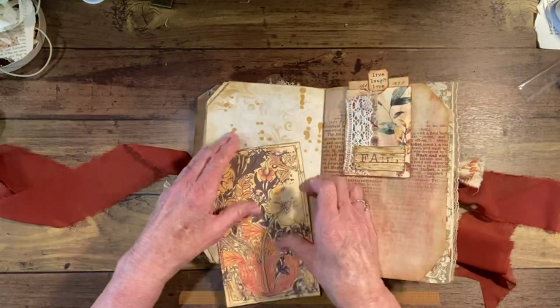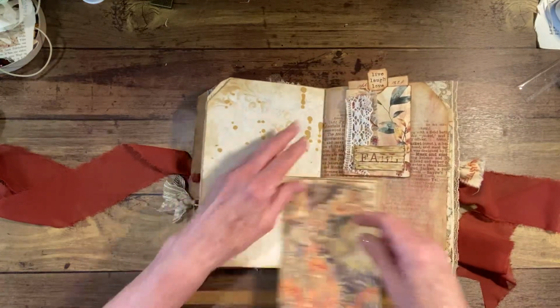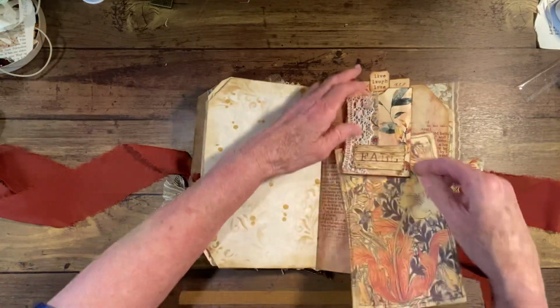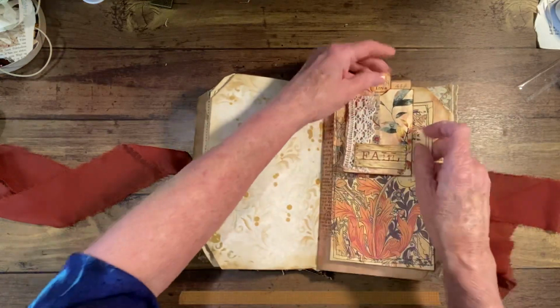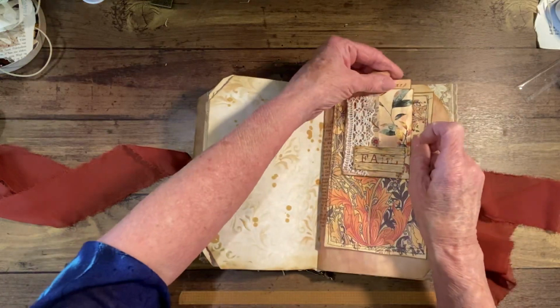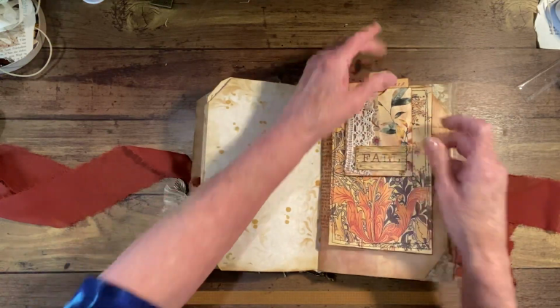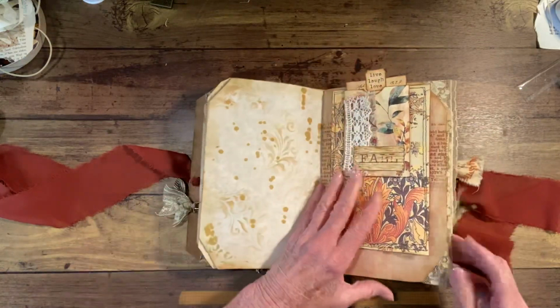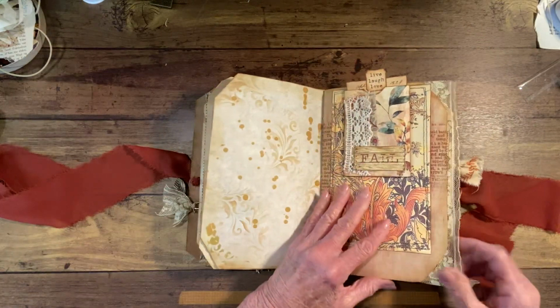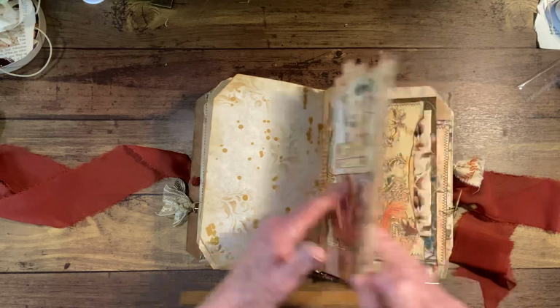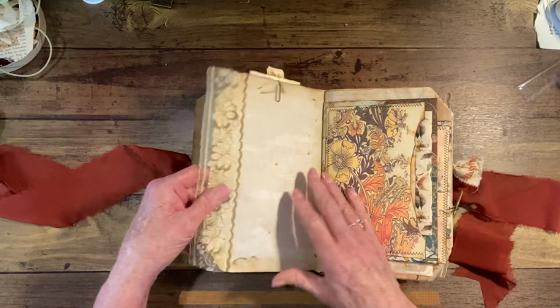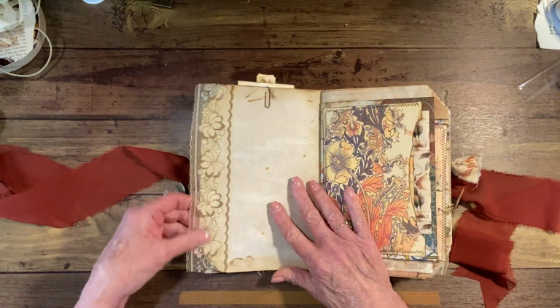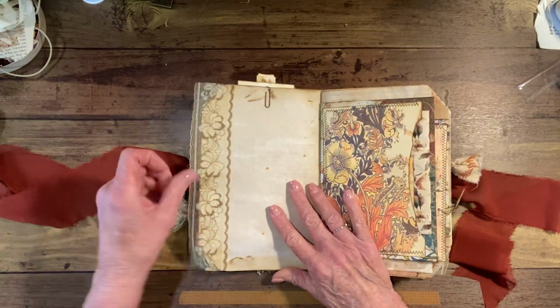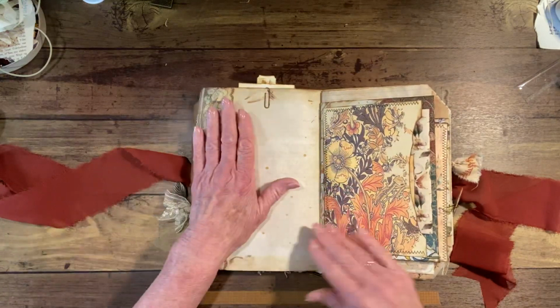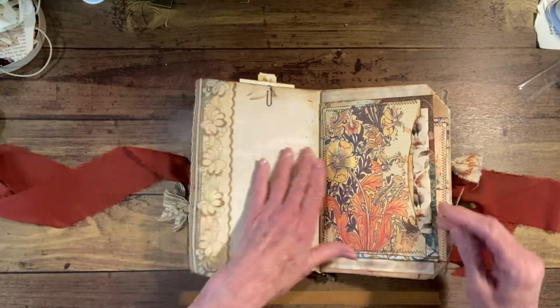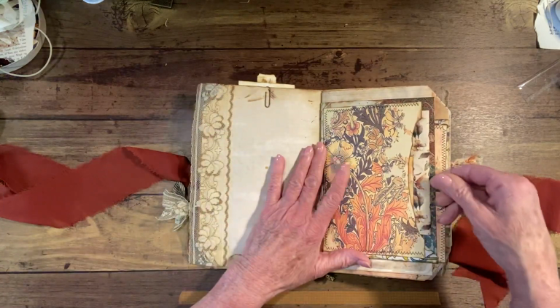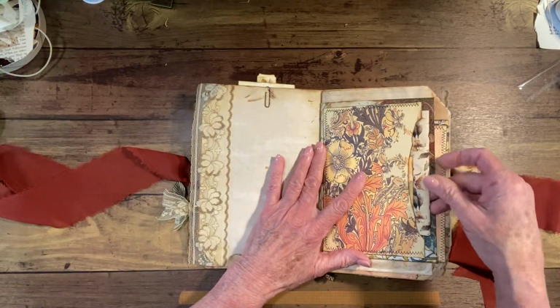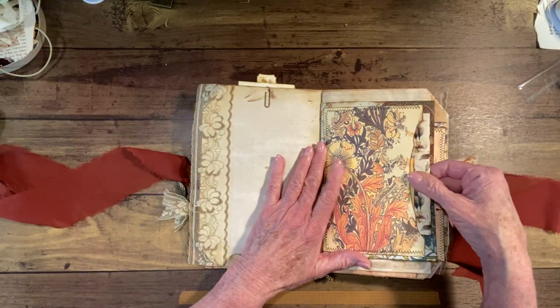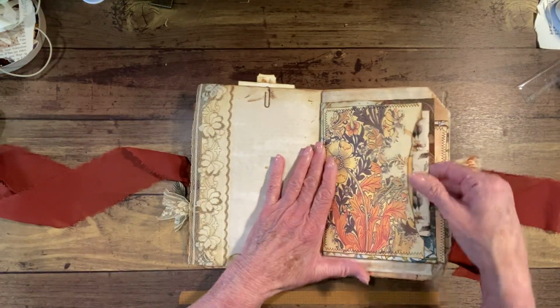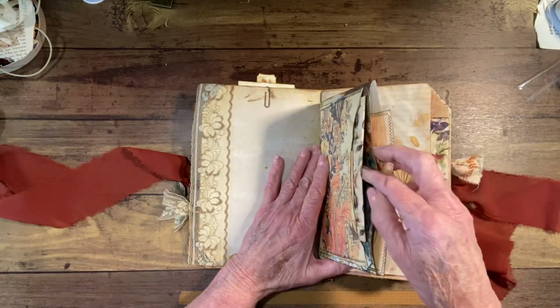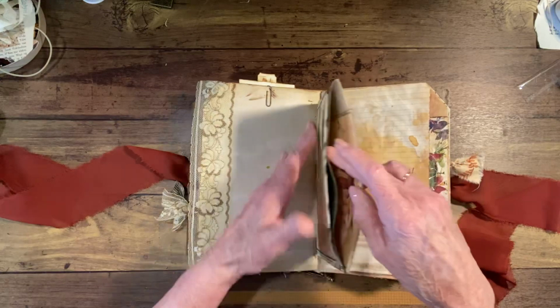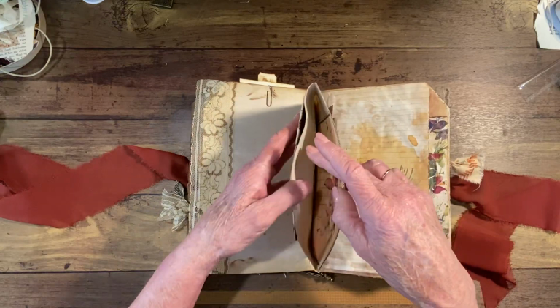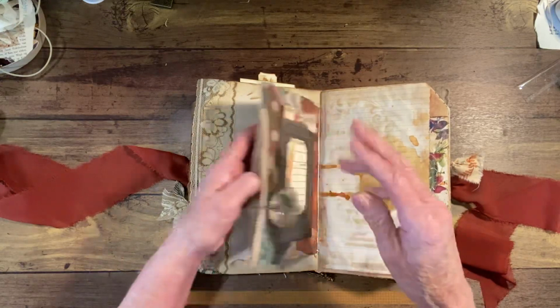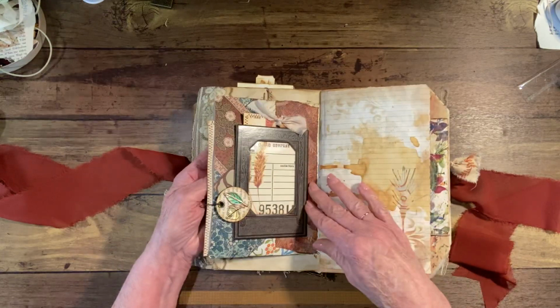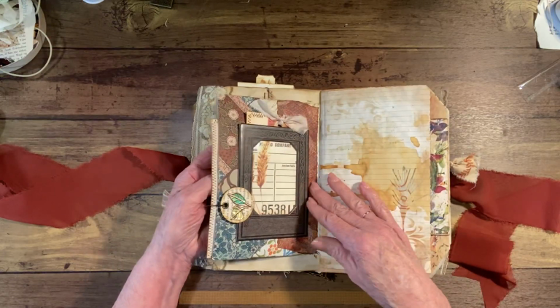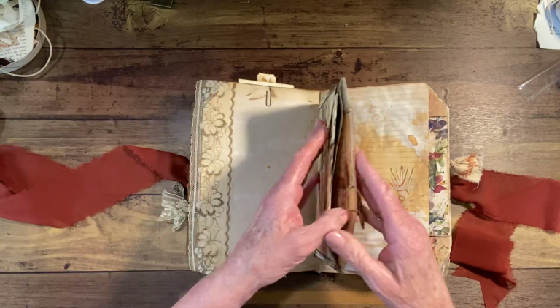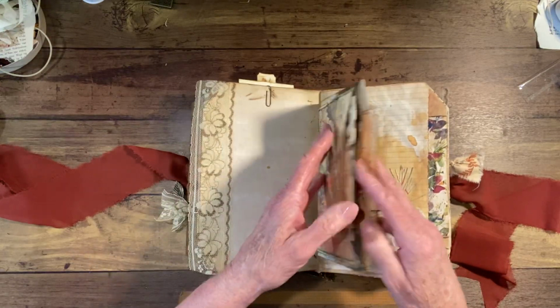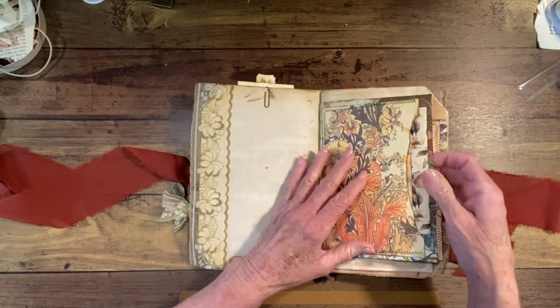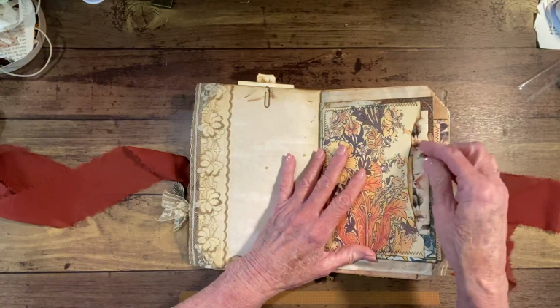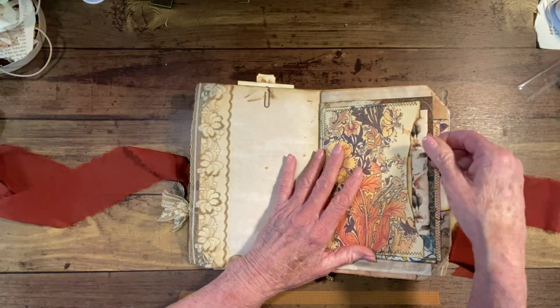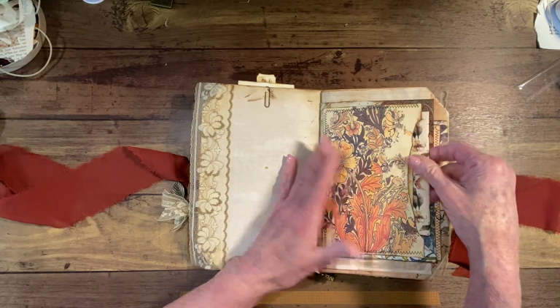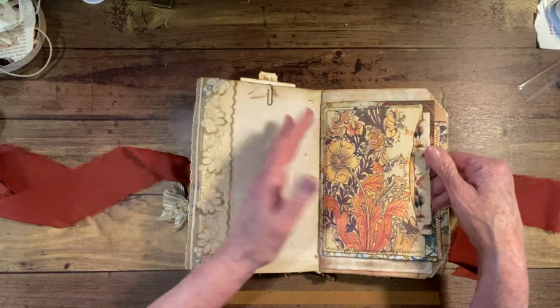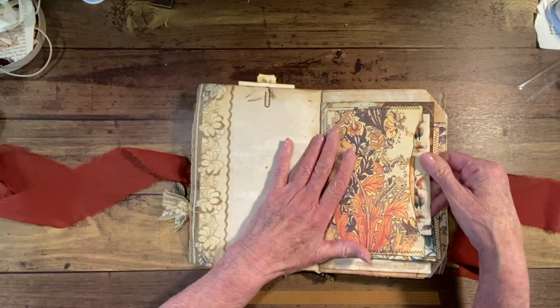I thought those were neat. Some lace here on this side. Then this was an envelope that I made with scrap paper, although I covered it all up.